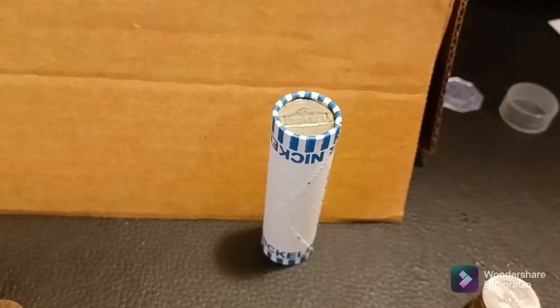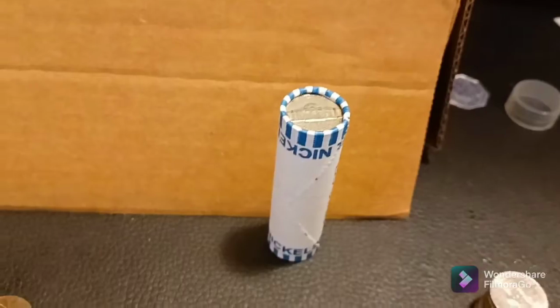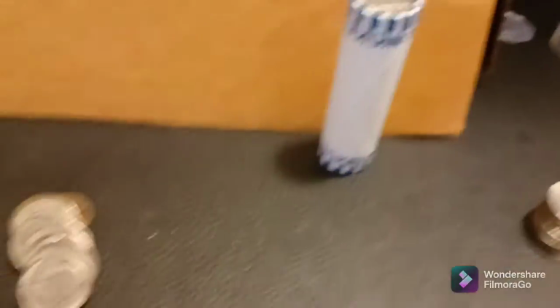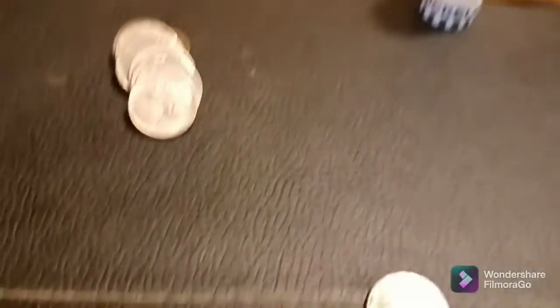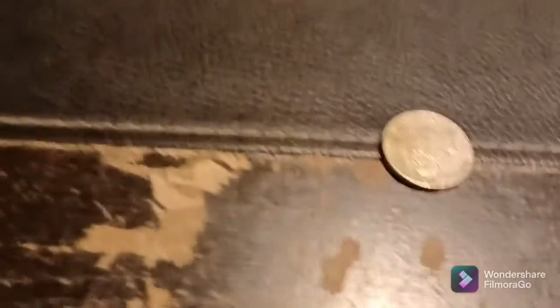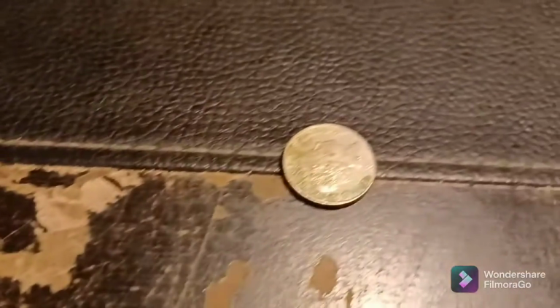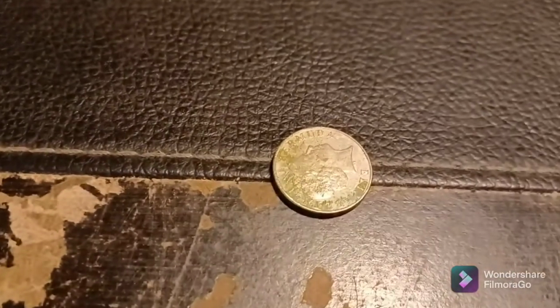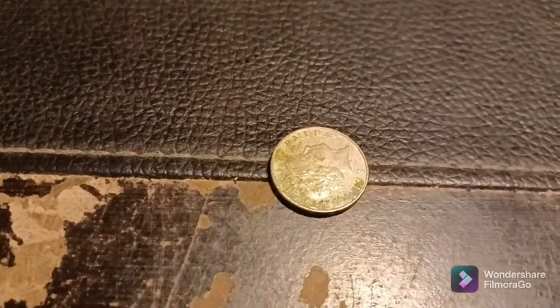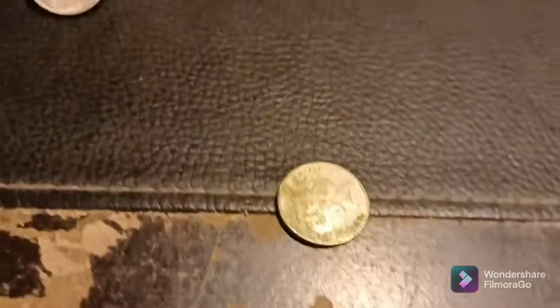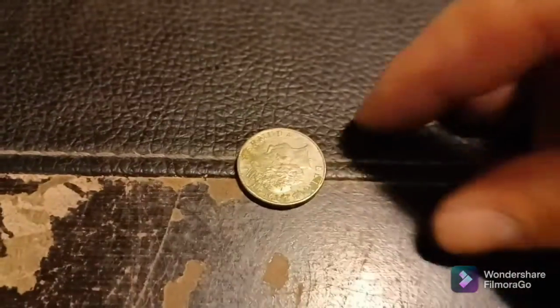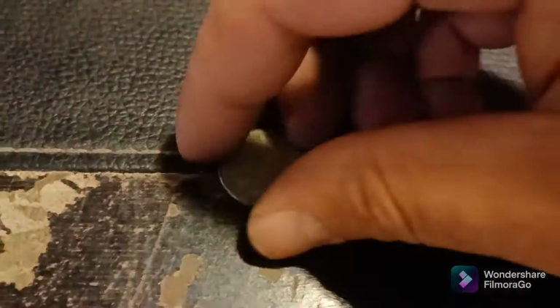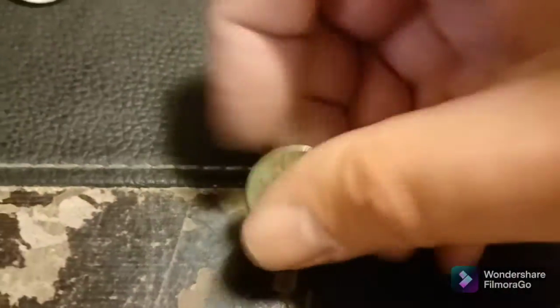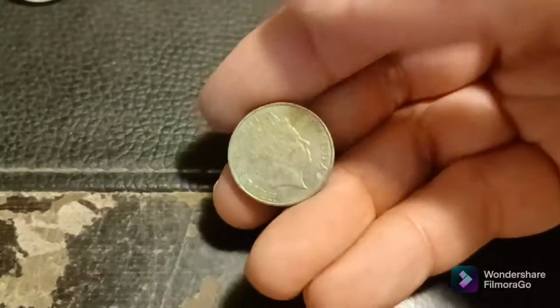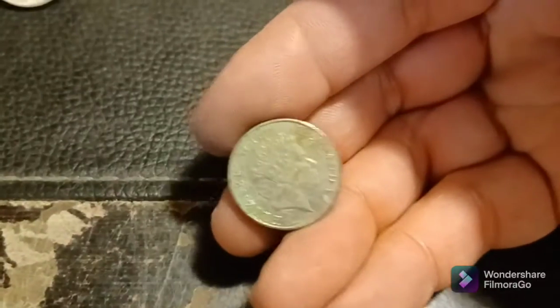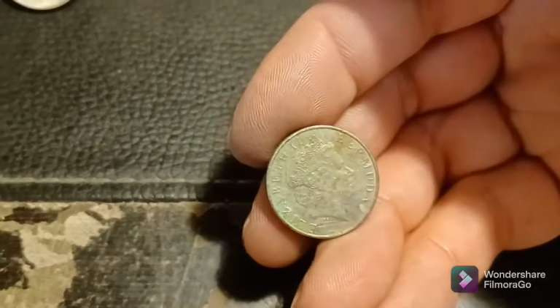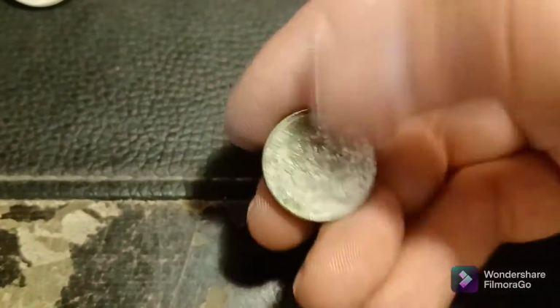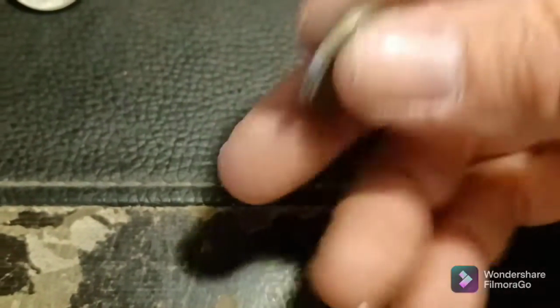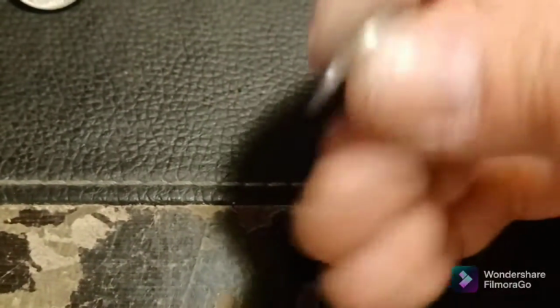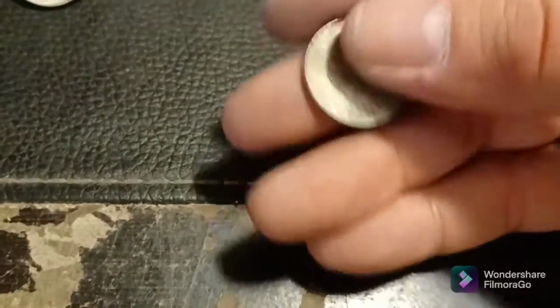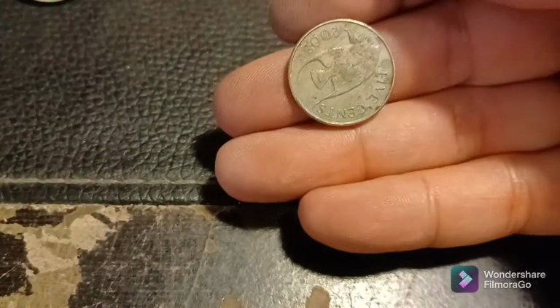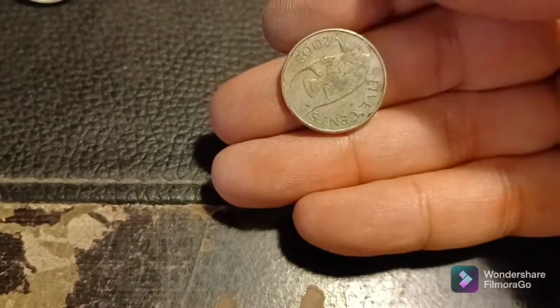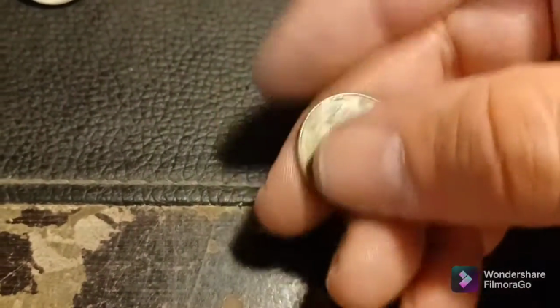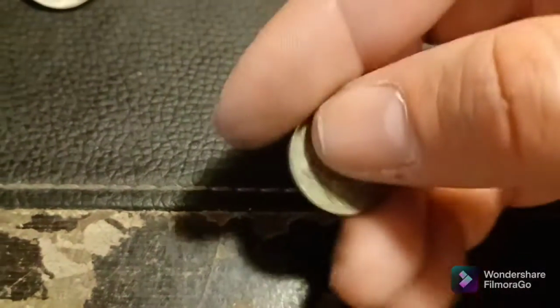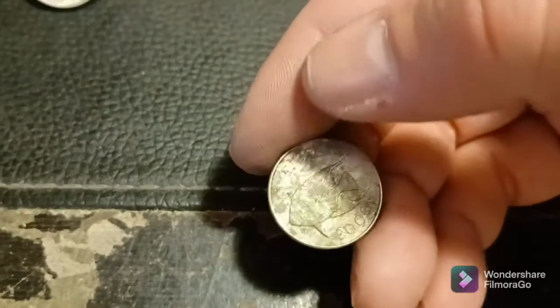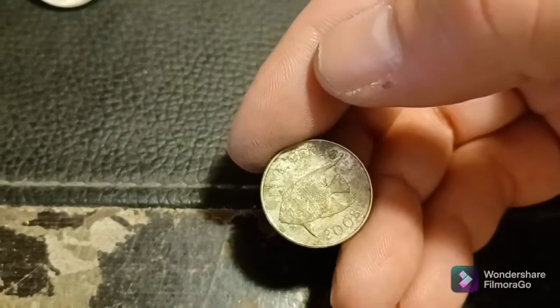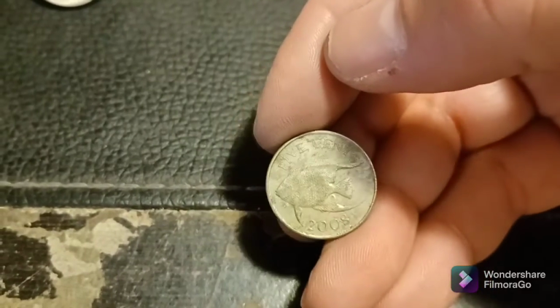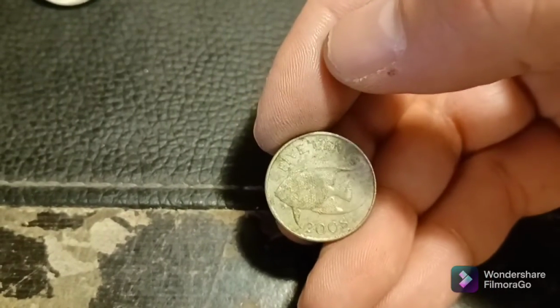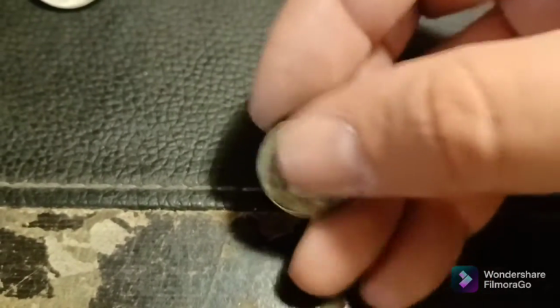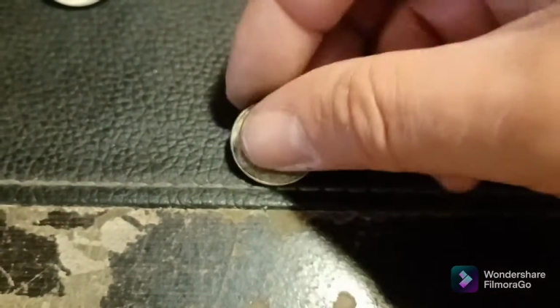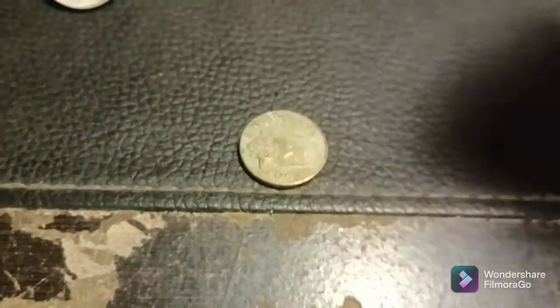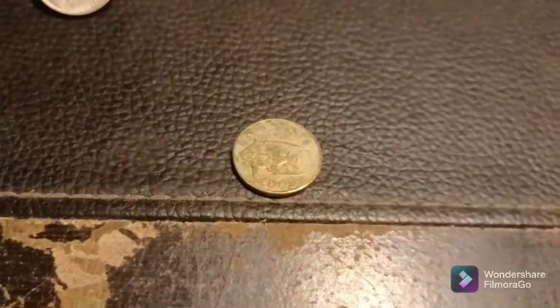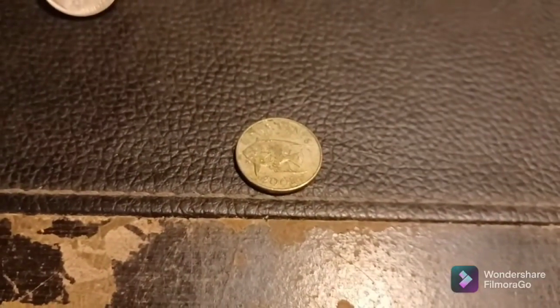Working on roll nine, almost done with it, and look what we got right here — a Bermuda coin! What year? 2008. We'll take it. Back with the next.